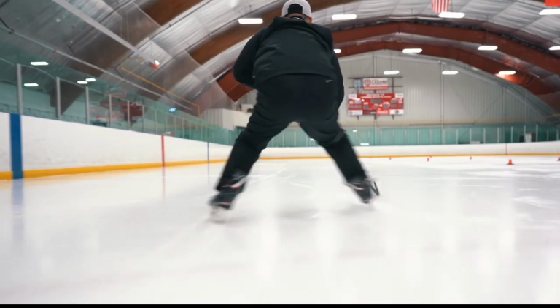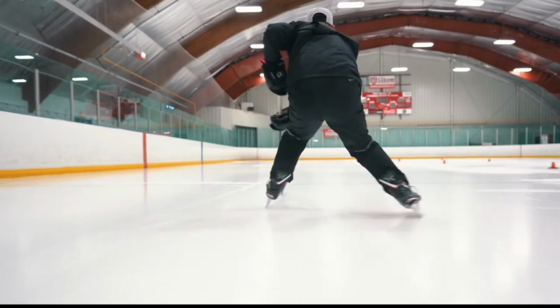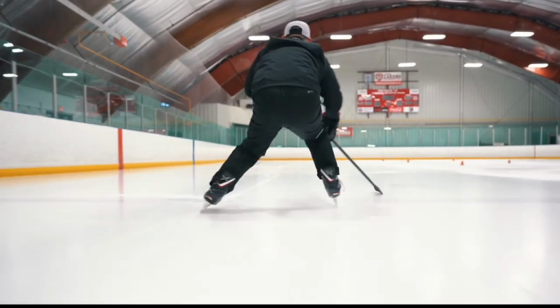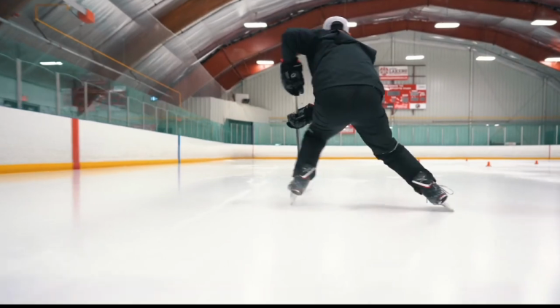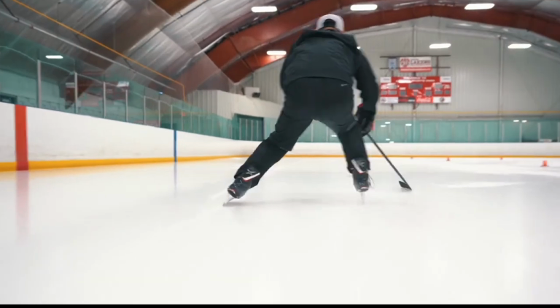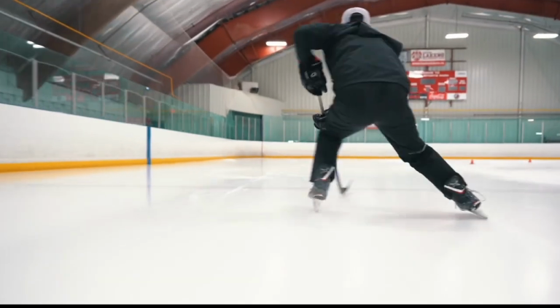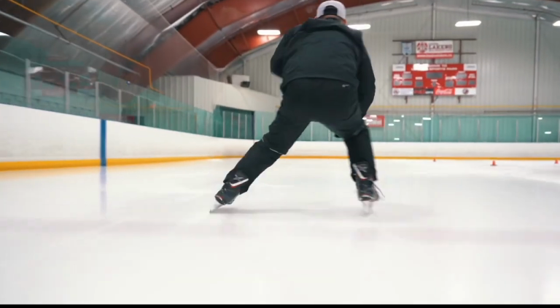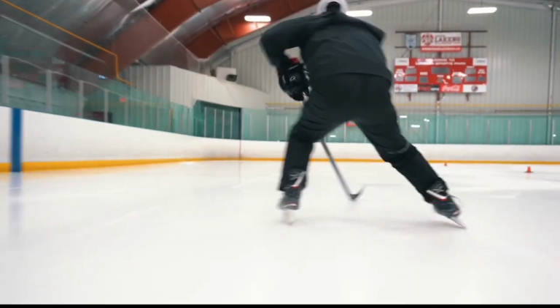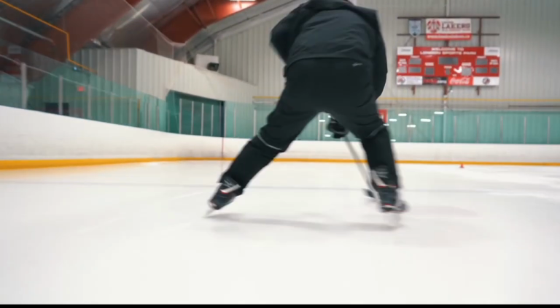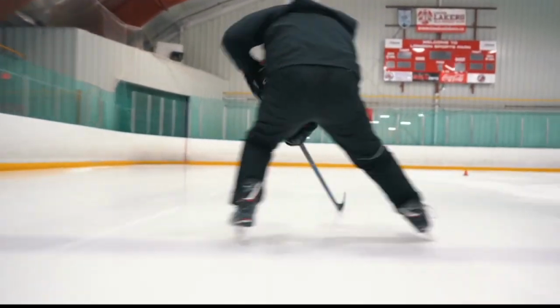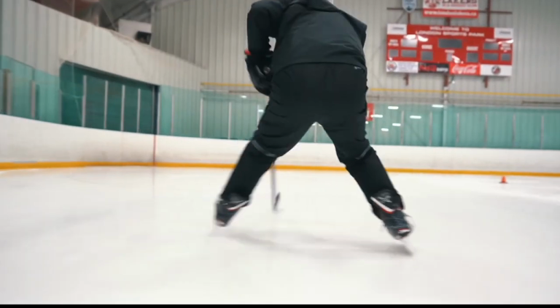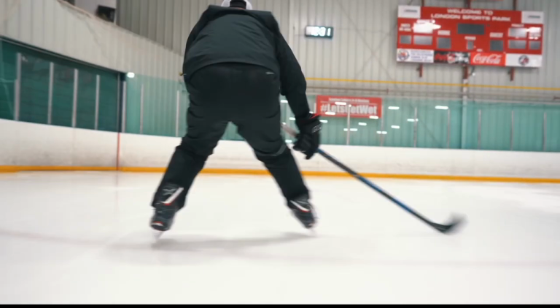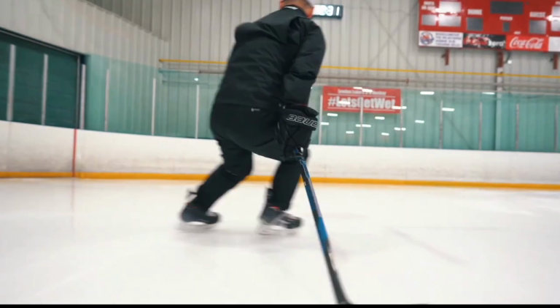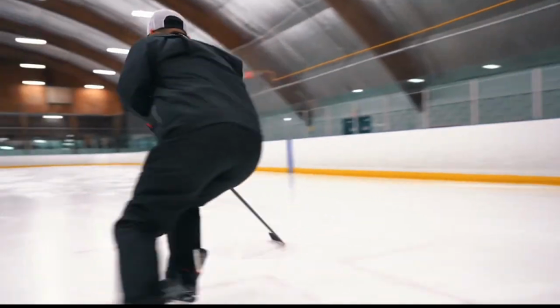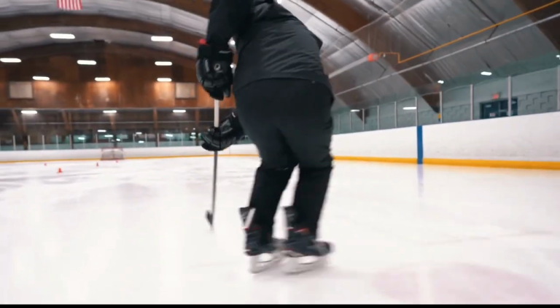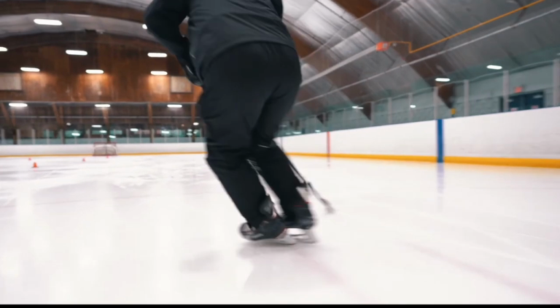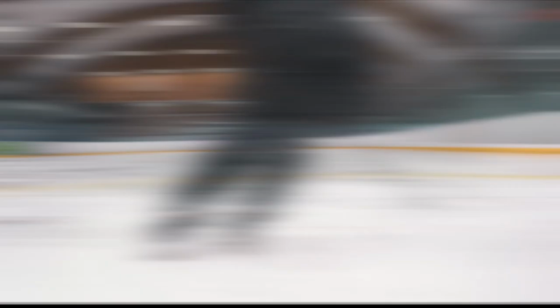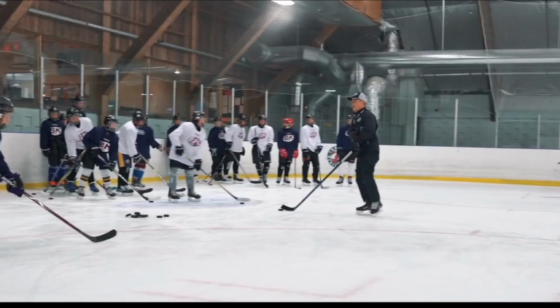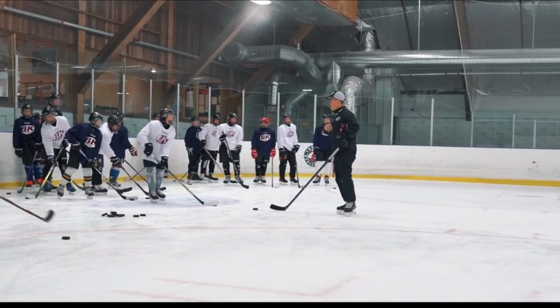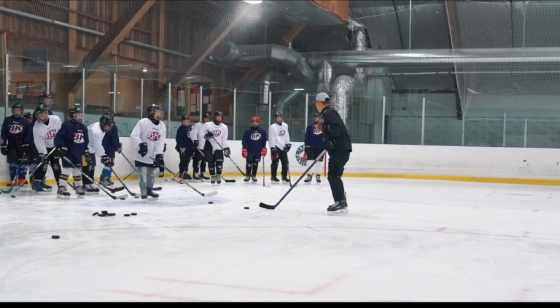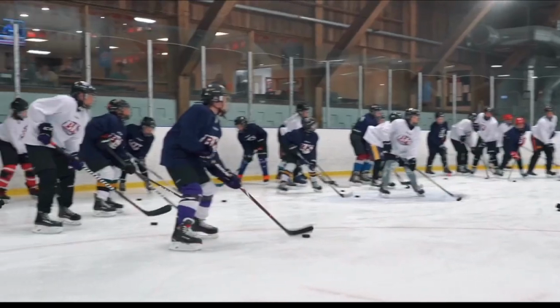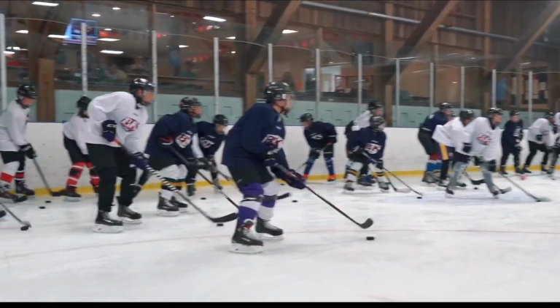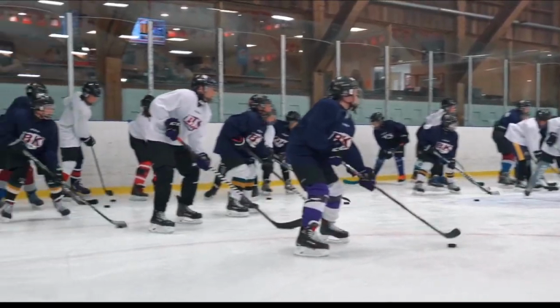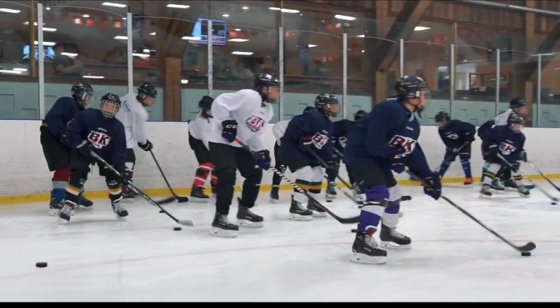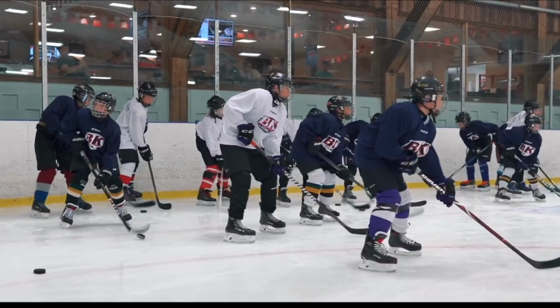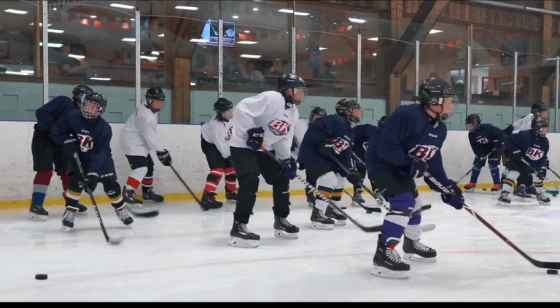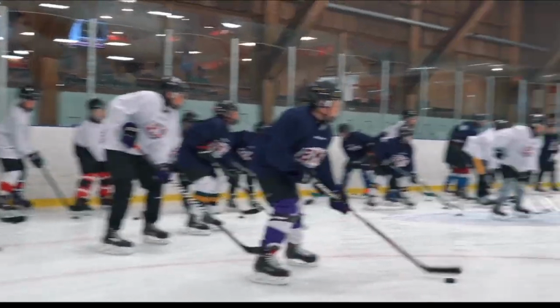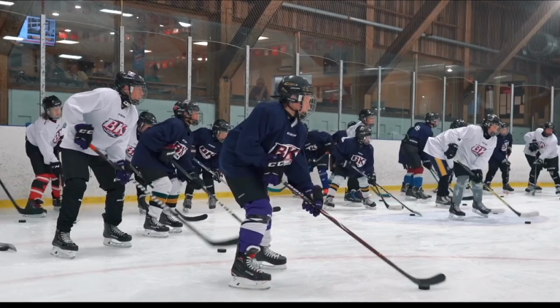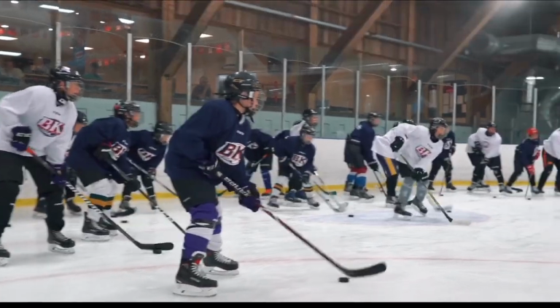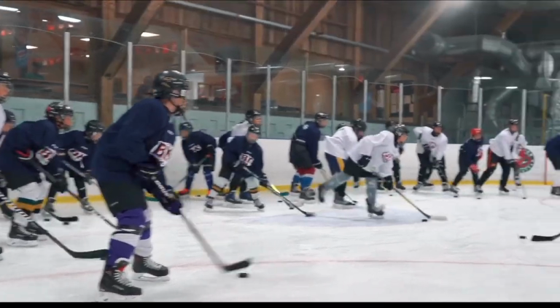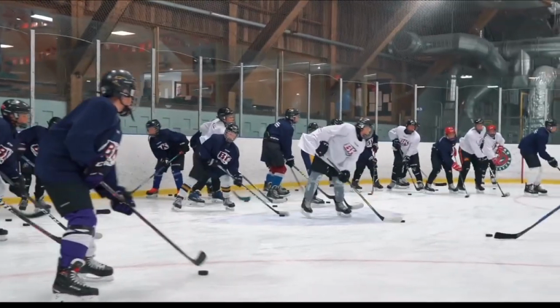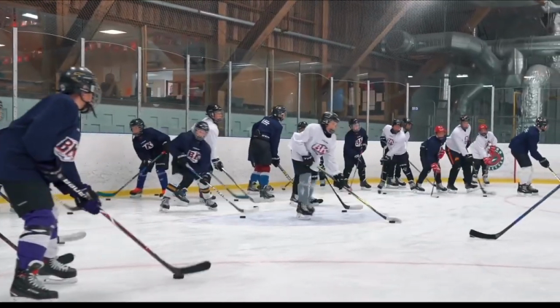In games, you frequently use one hand on your stick to control the puck out wide or to drag it back to your body from out wide. Hockey players must have a feel for wide stick handling as well as grip, wrist, and forearm power to control the puck away from the body.